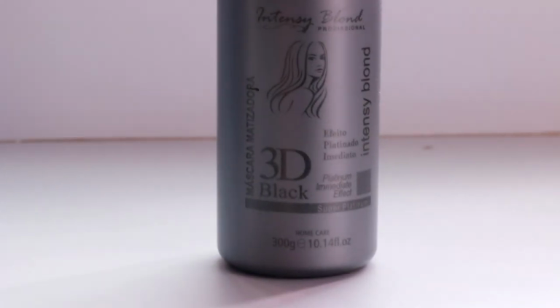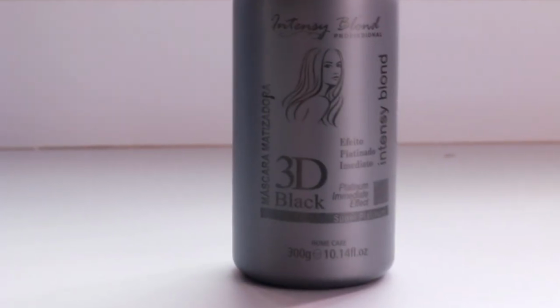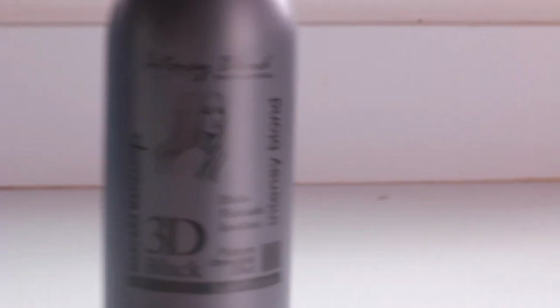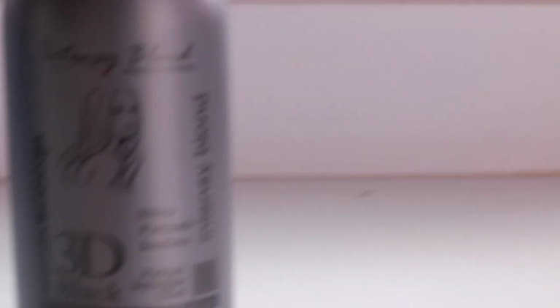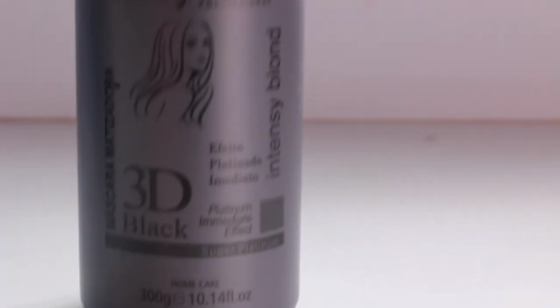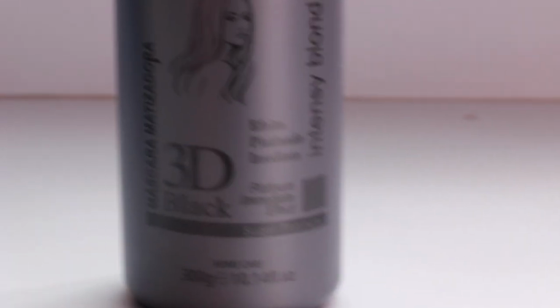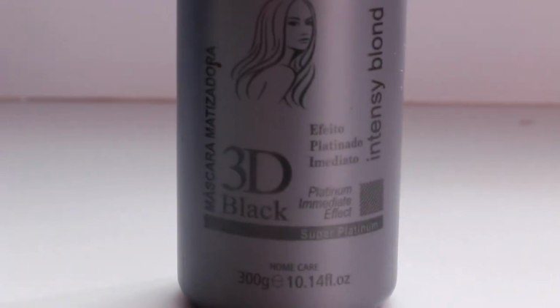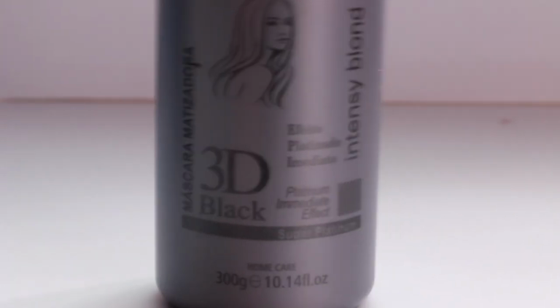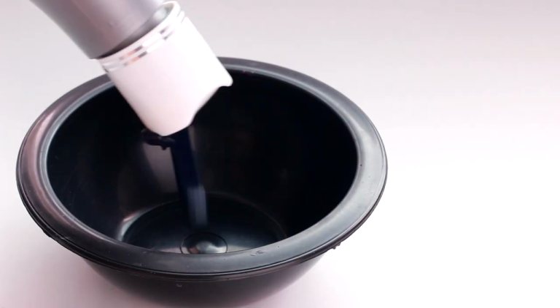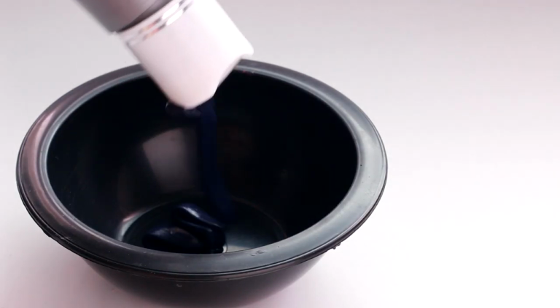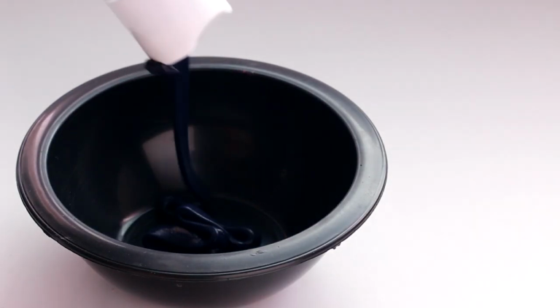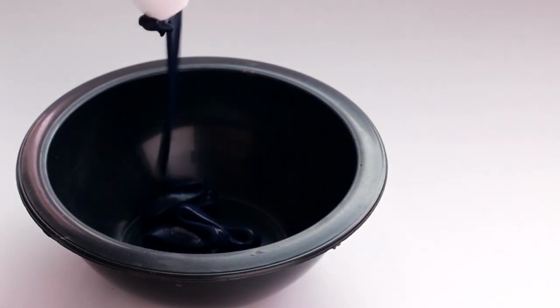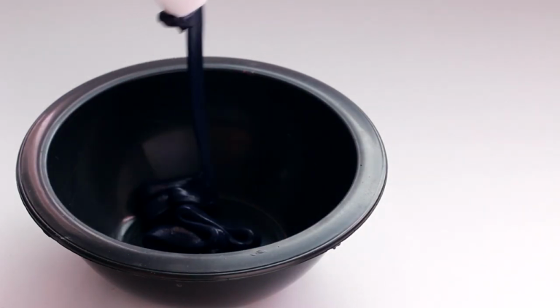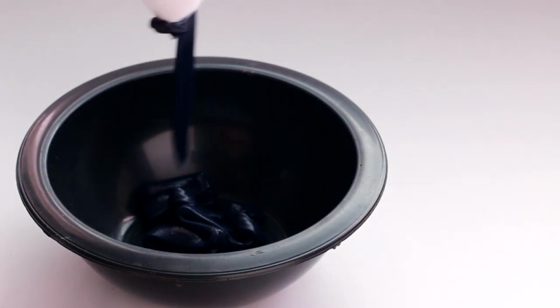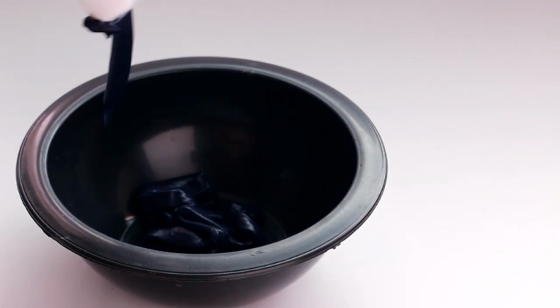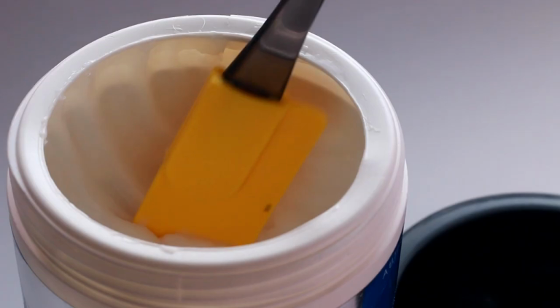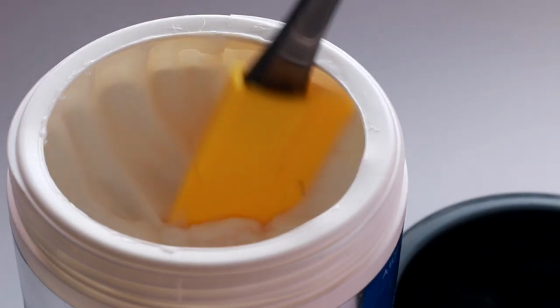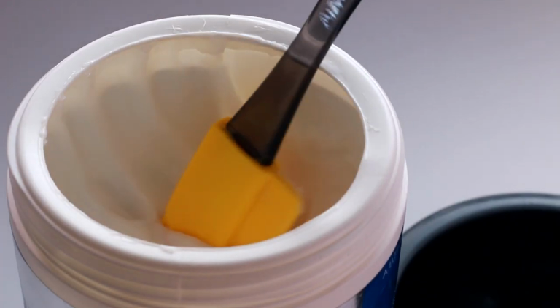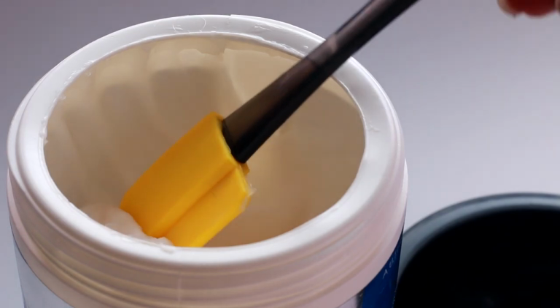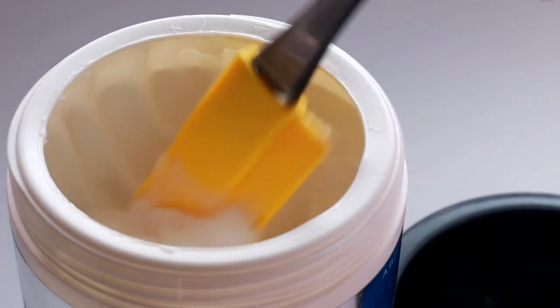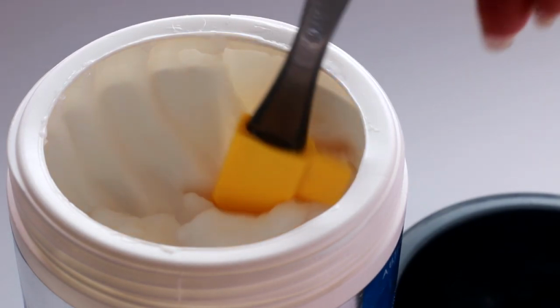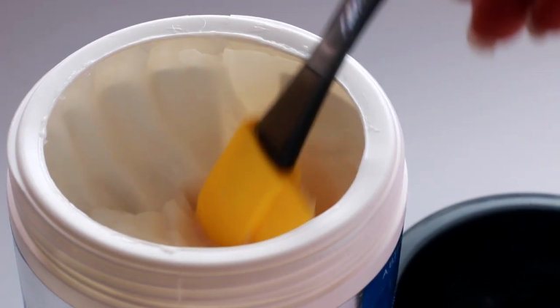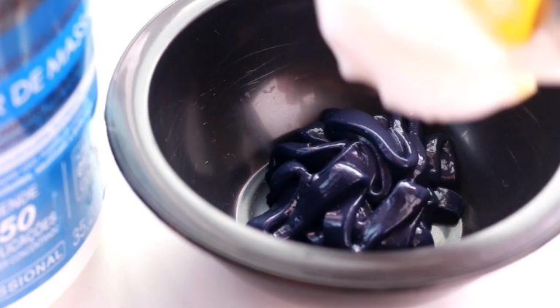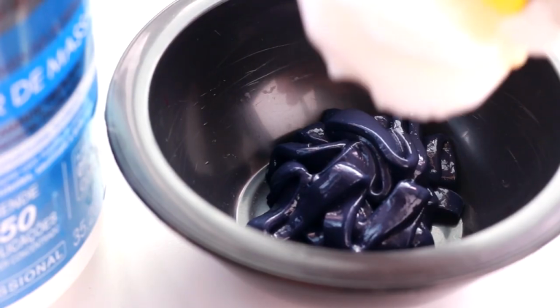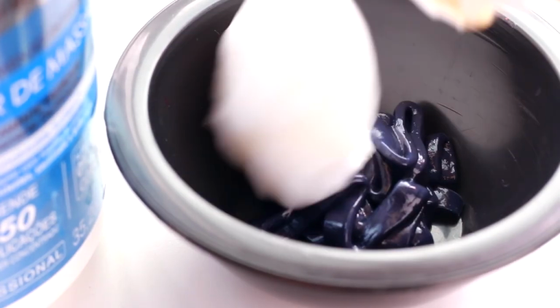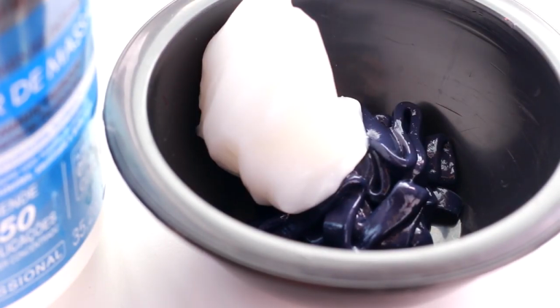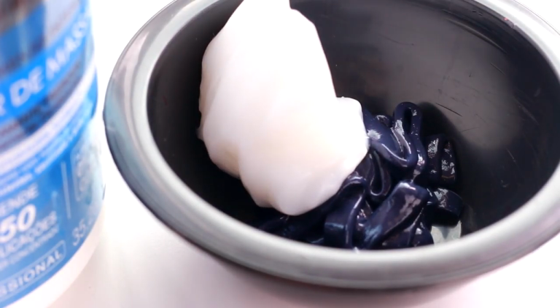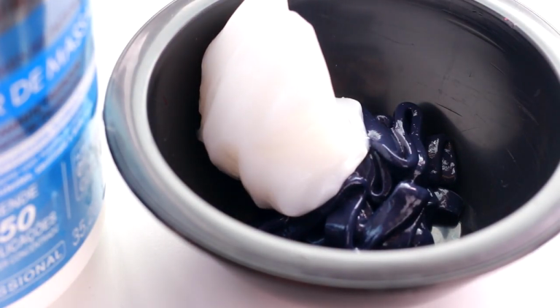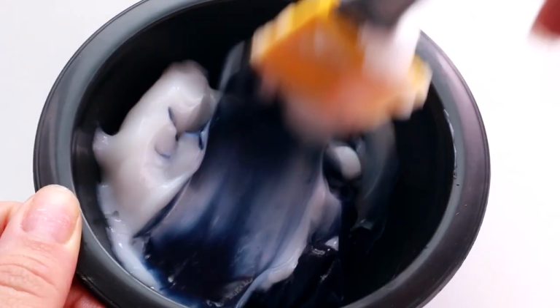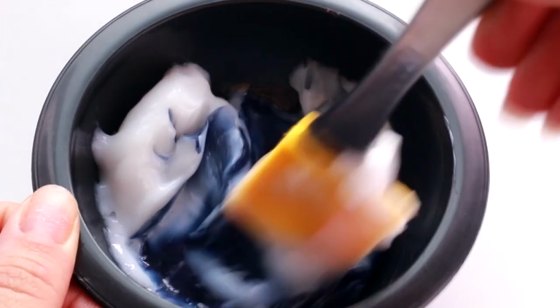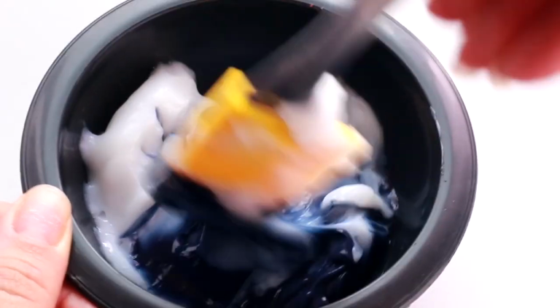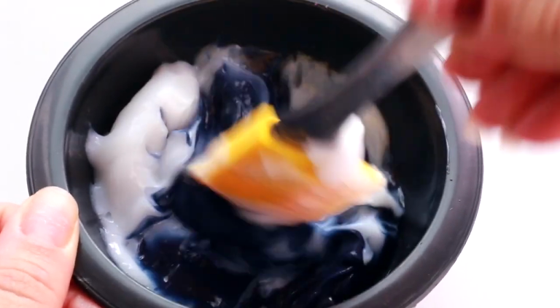Depois que eu fiz tudo, eu vou usar um matizador Intense Color Black, que é esse que vai acinzentar o cabelo. Como ele é muito forte, eu vou colocar uma colher de creme branco — qualquer creme, não tem problema, pode ser qualquer um.